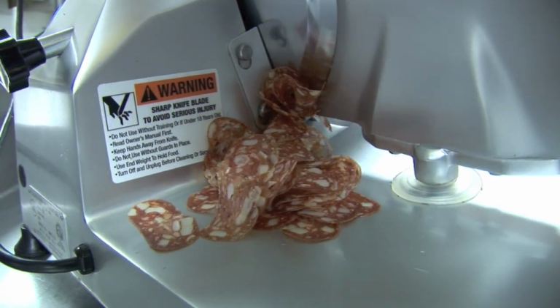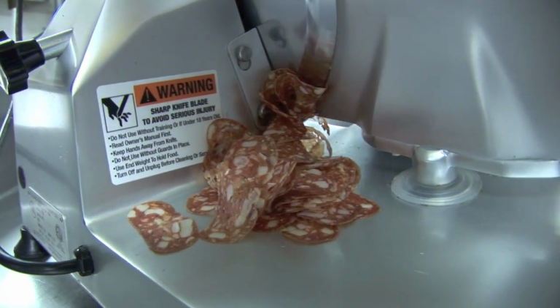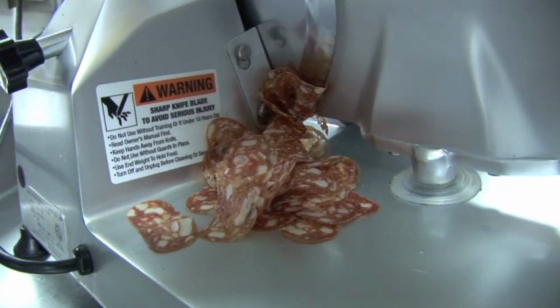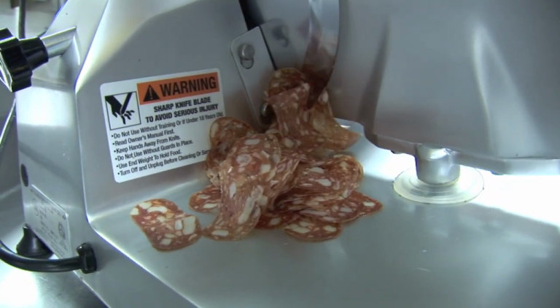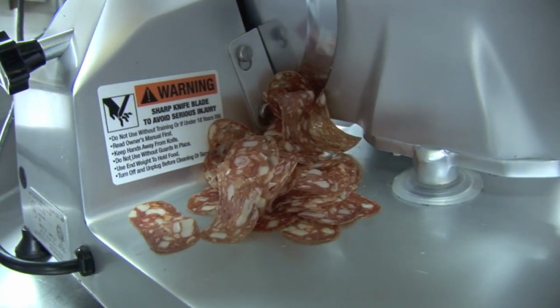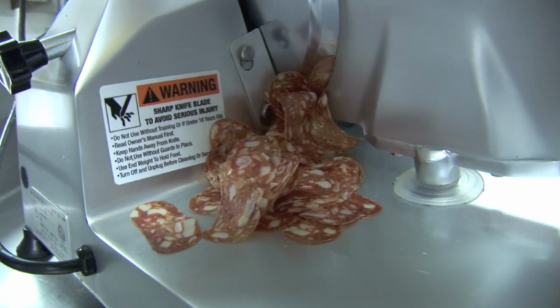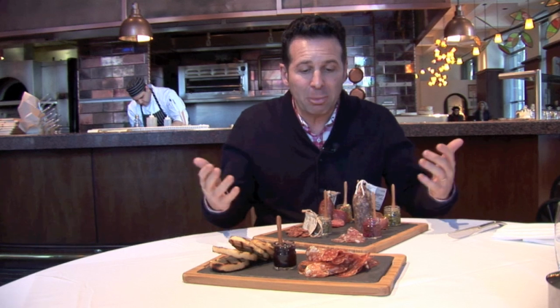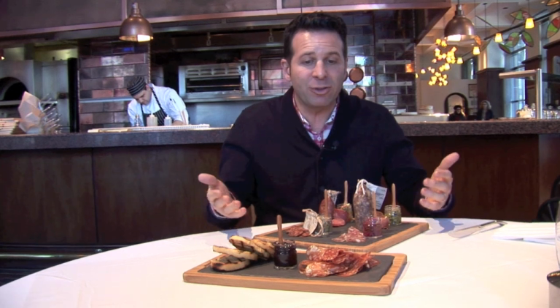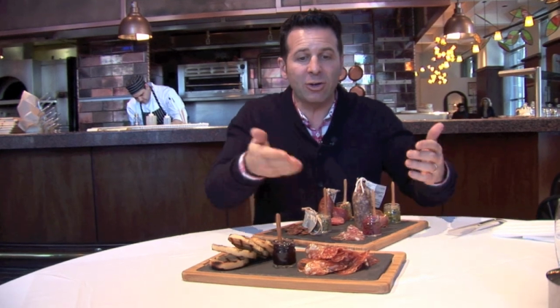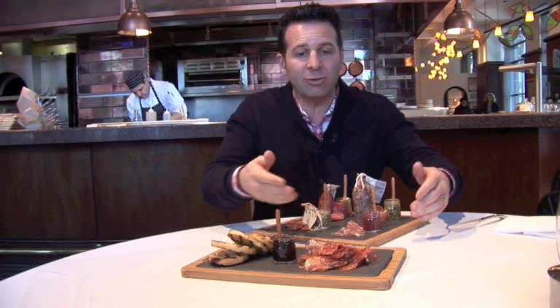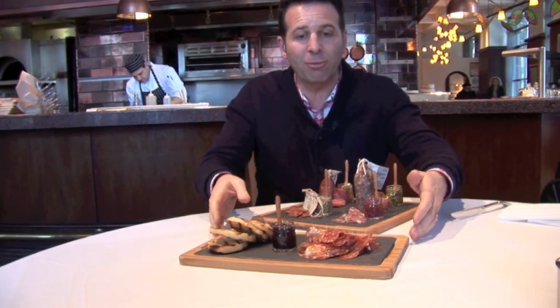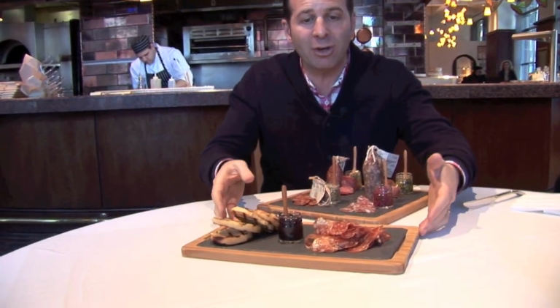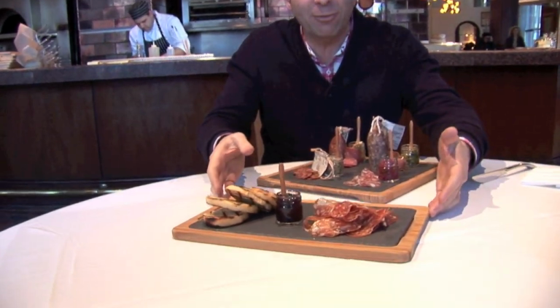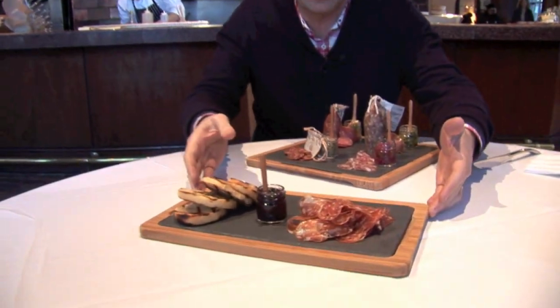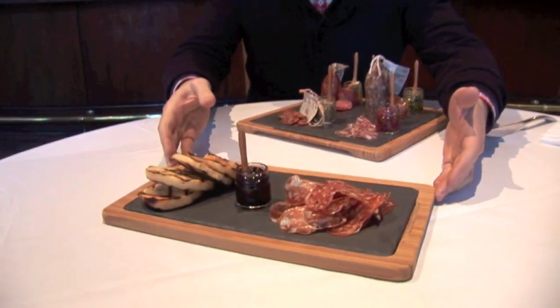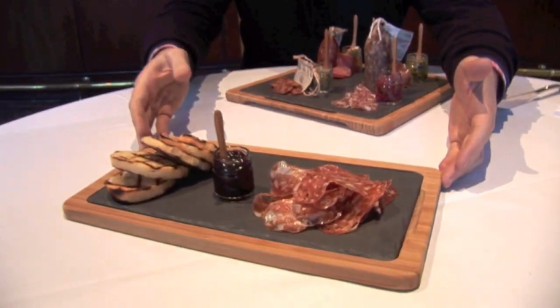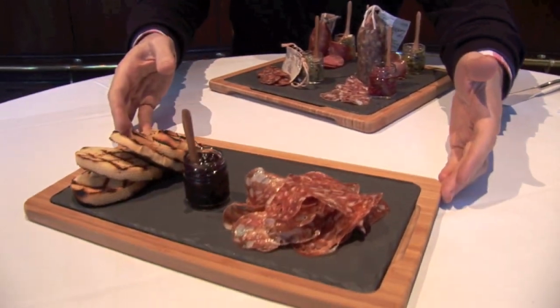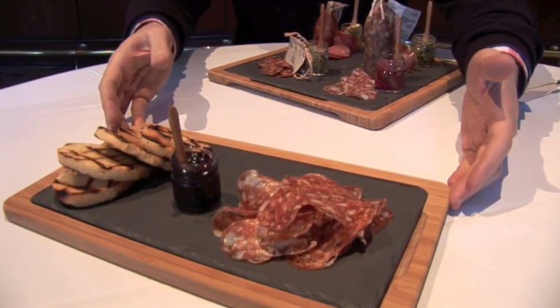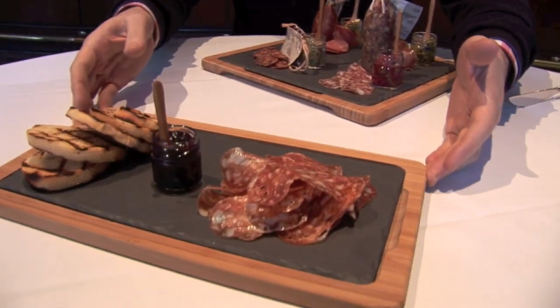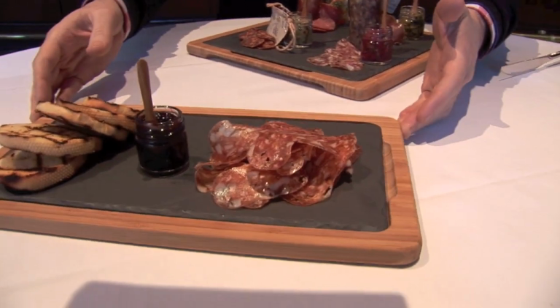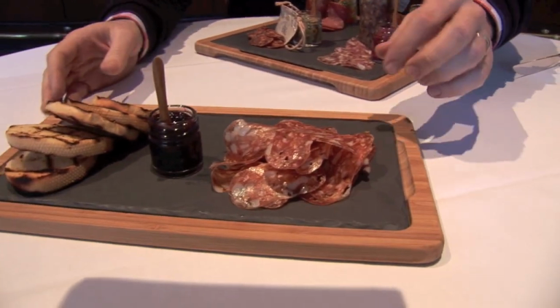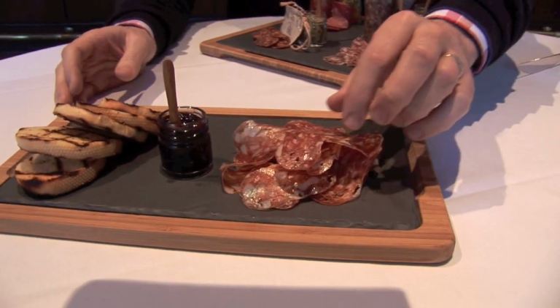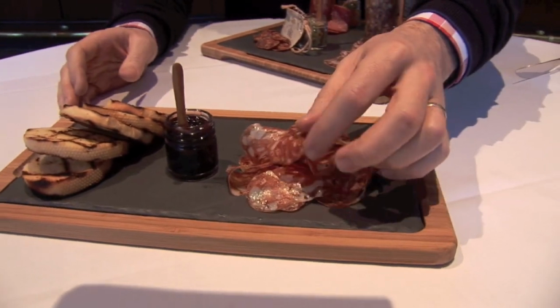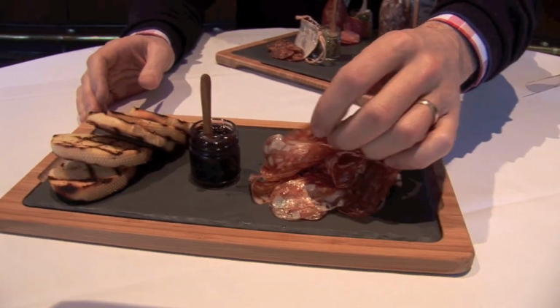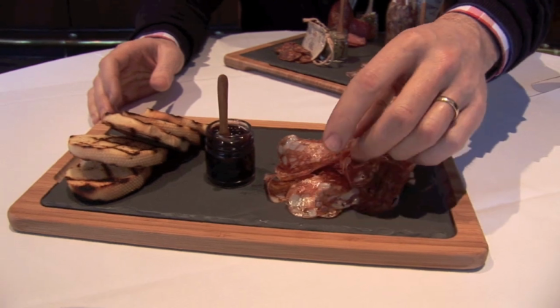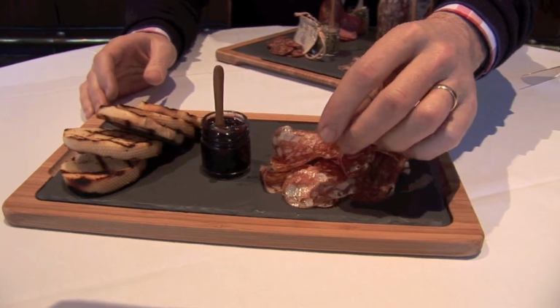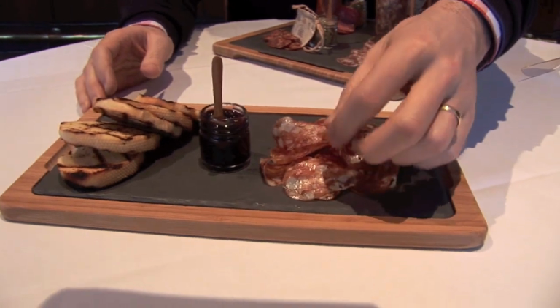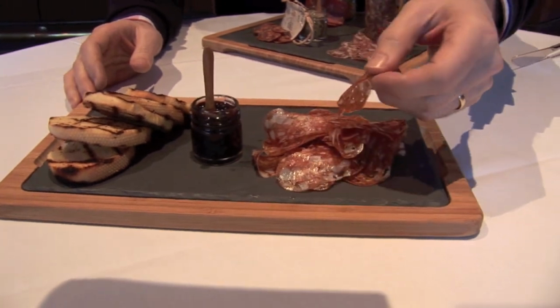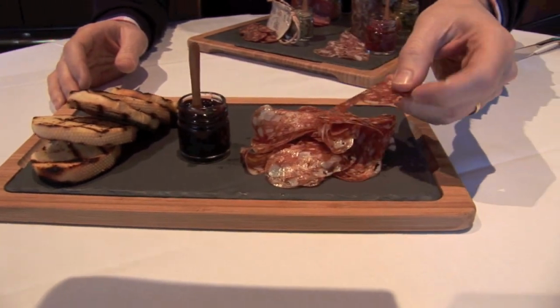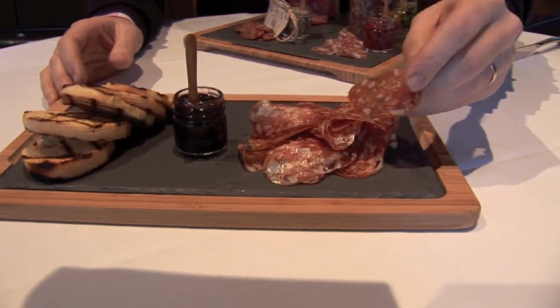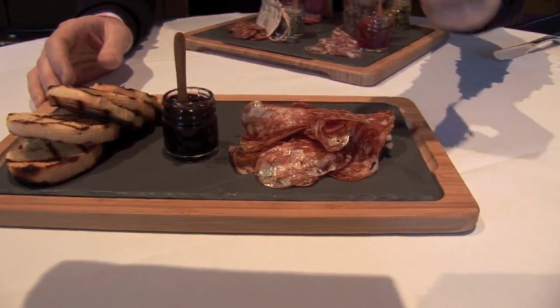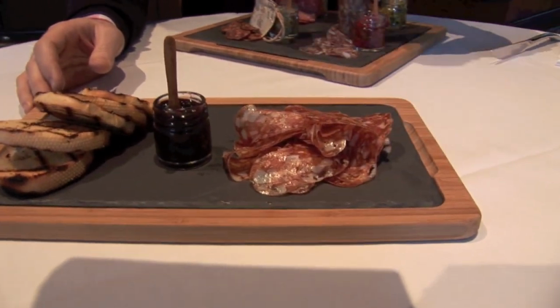We've got a different sample here today. Here's the lamb soprassata after it's been aged, served with some grilled bread — beautiful thin slices. You can see all the little bits of tasty fat in there.